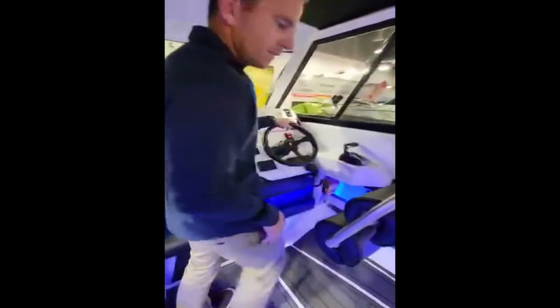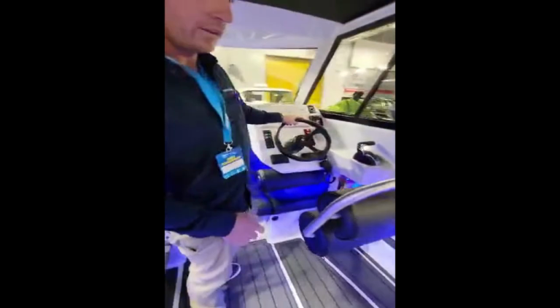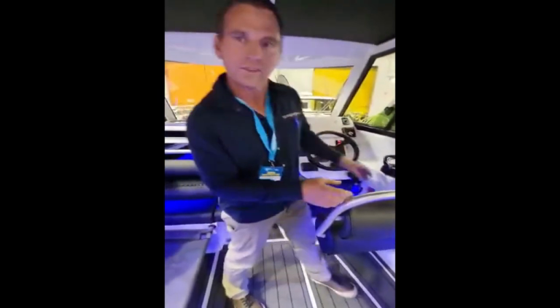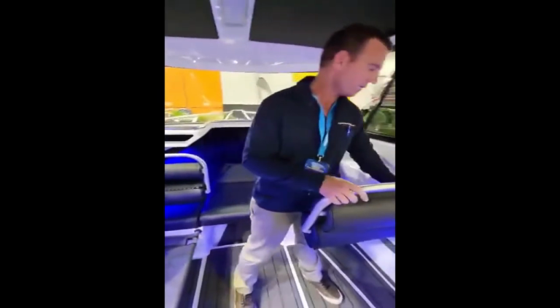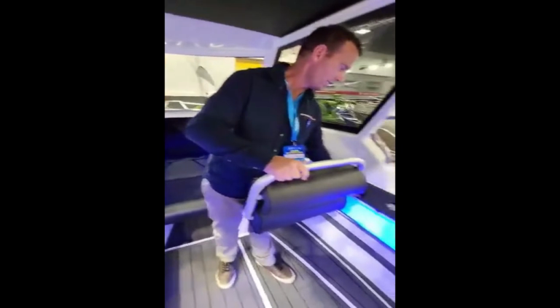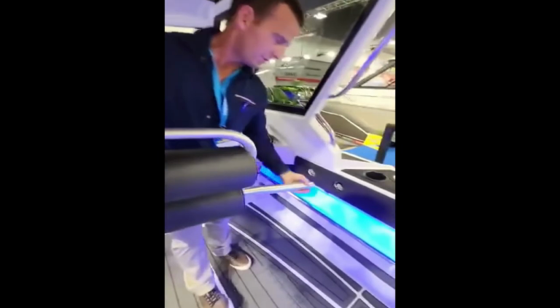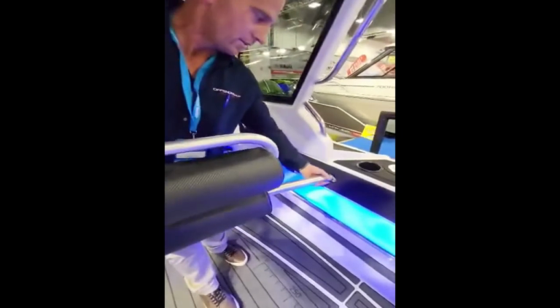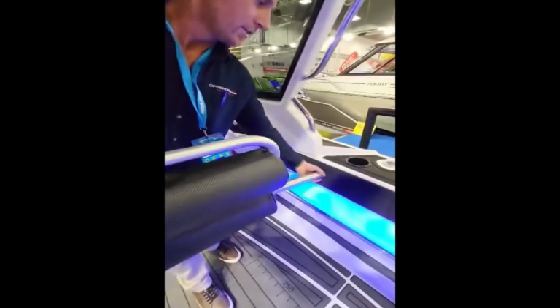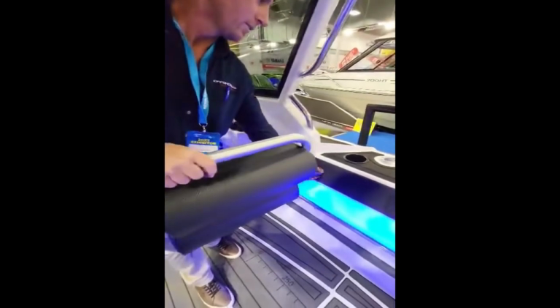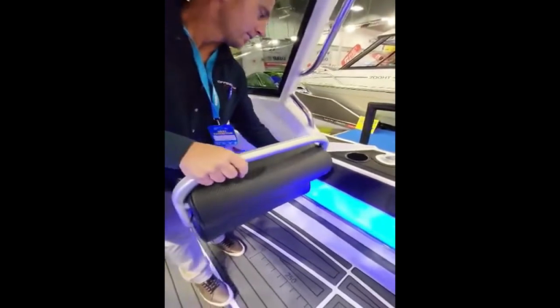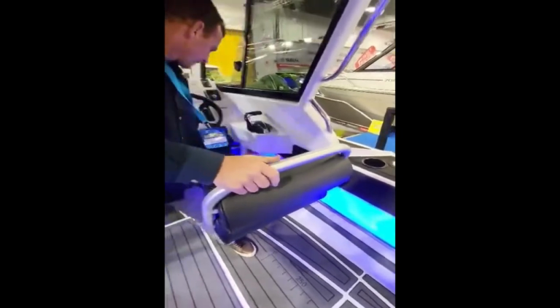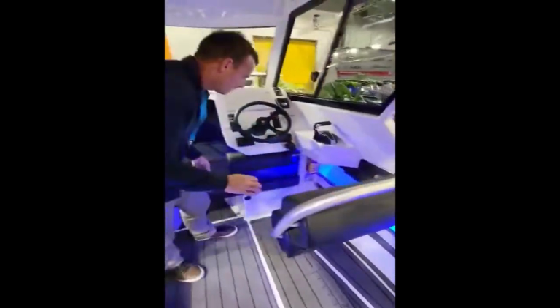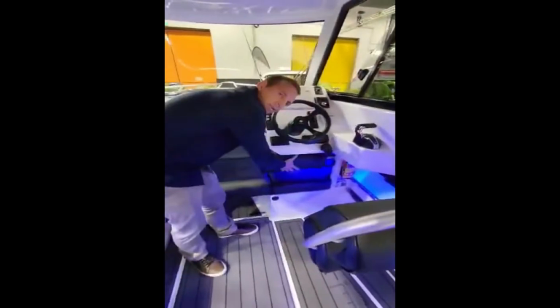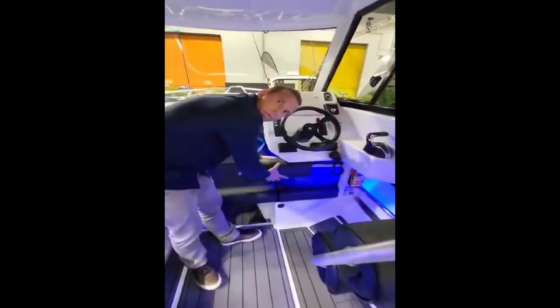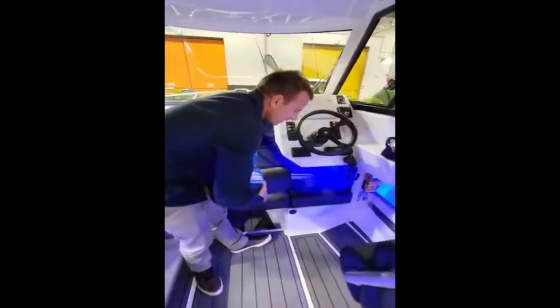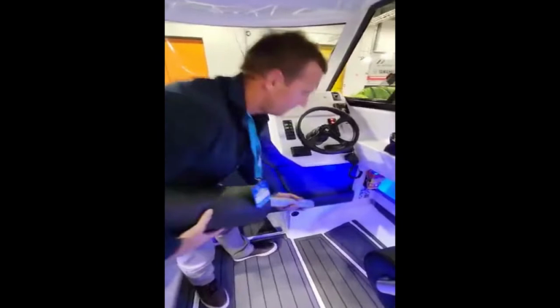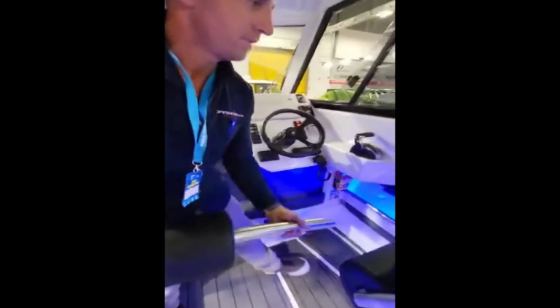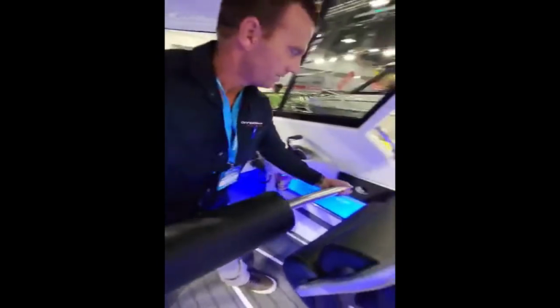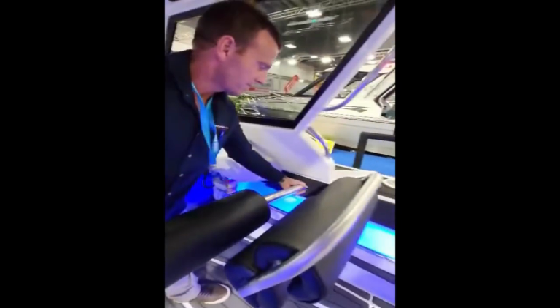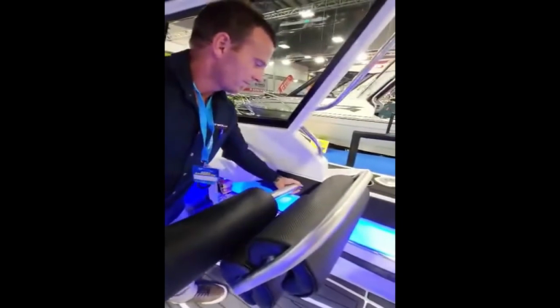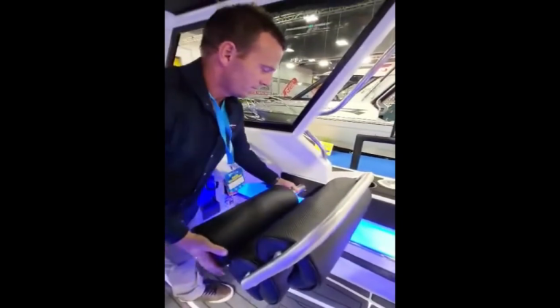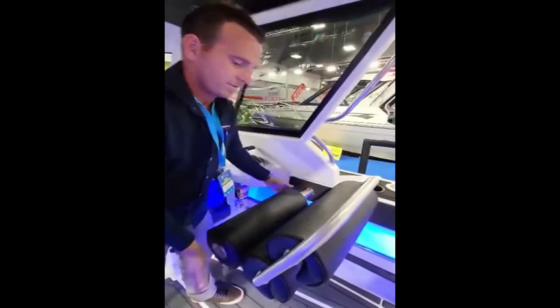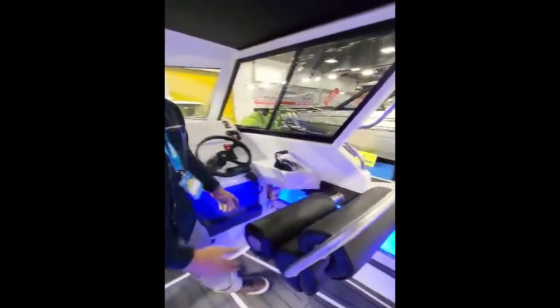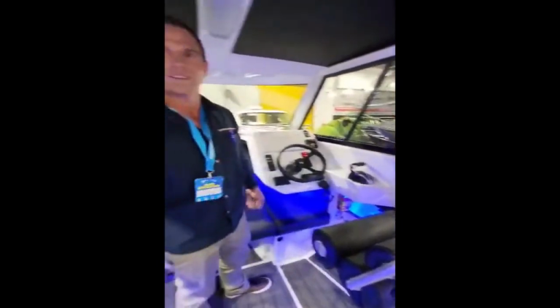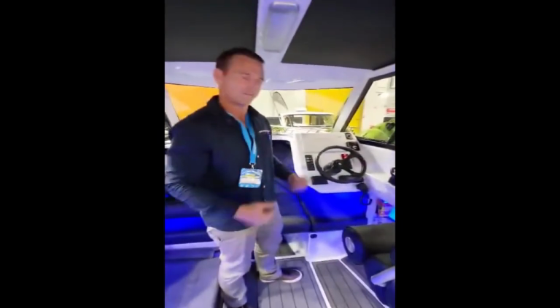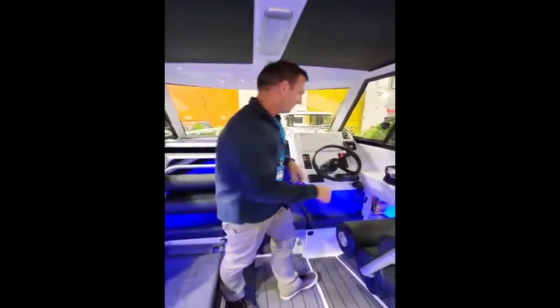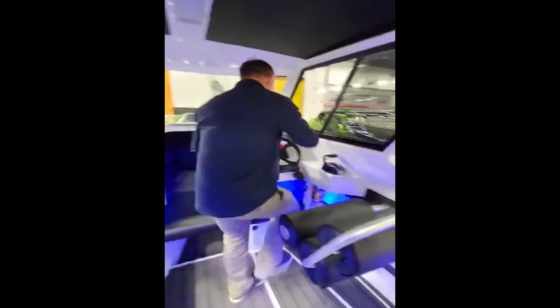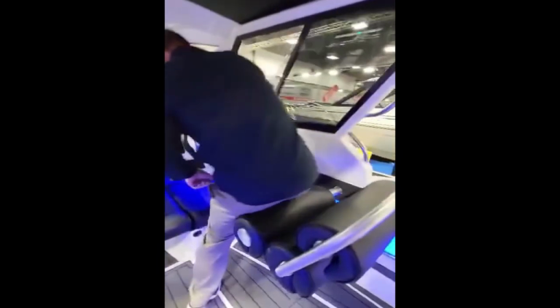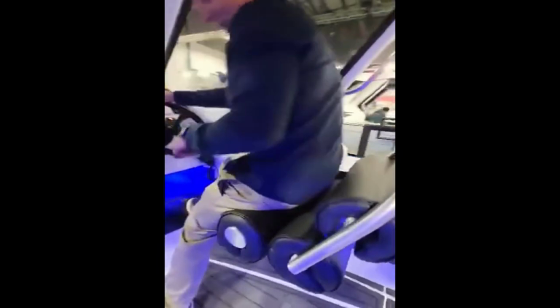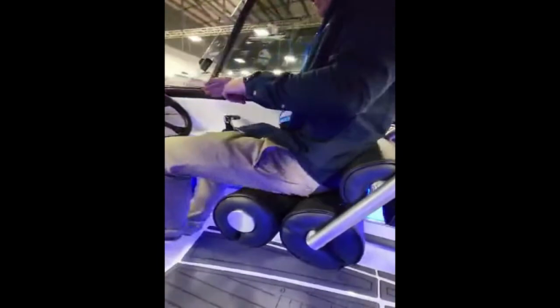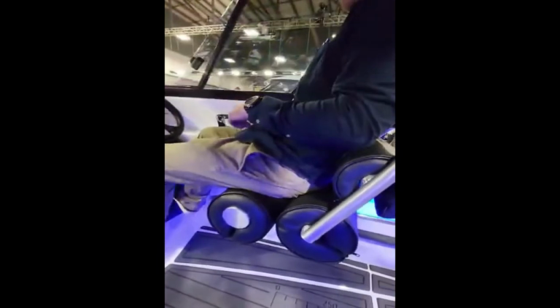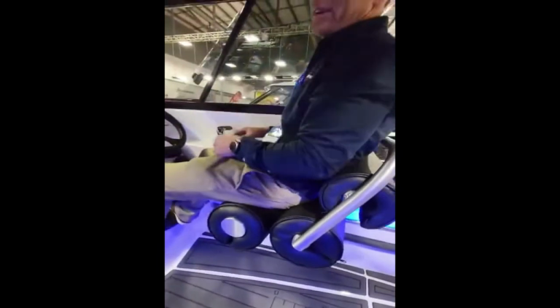And then you can move this to the rear position, put the front bolster in here, and you've got a seat — pretty comfy, very comfy actually.